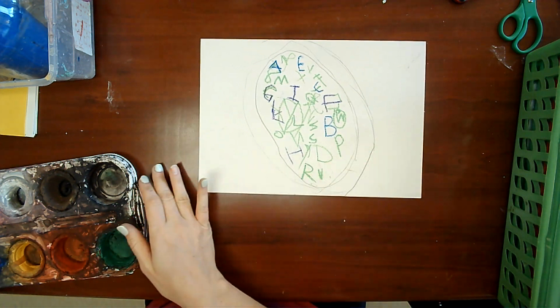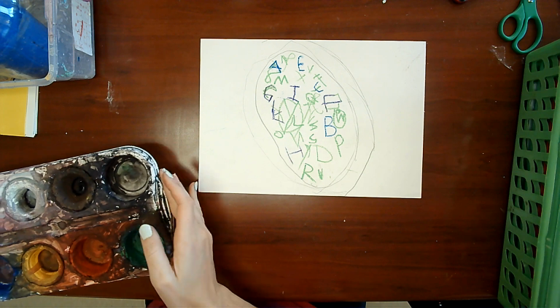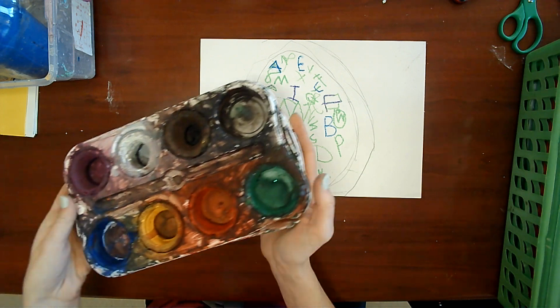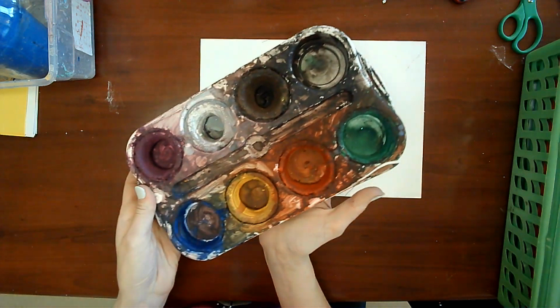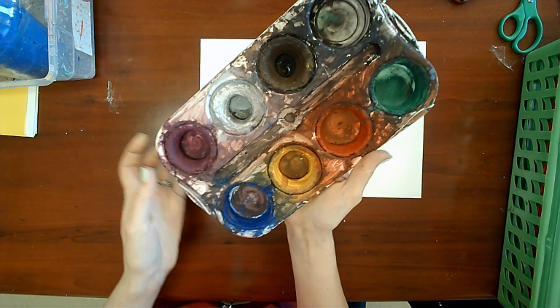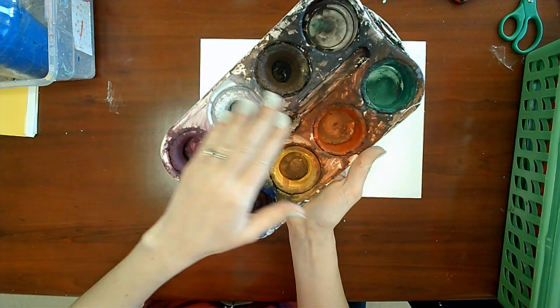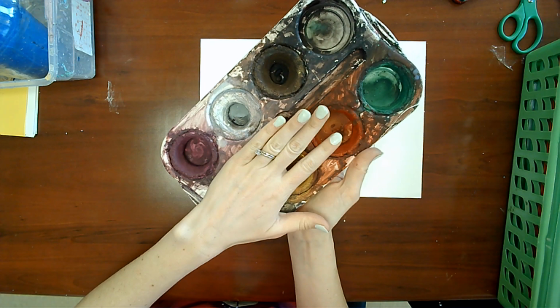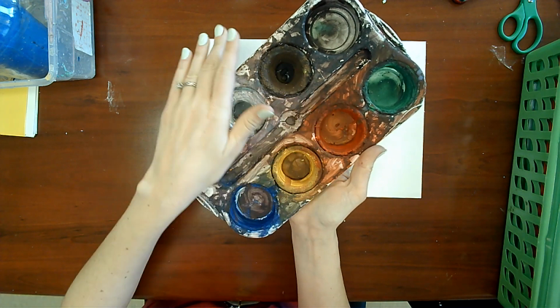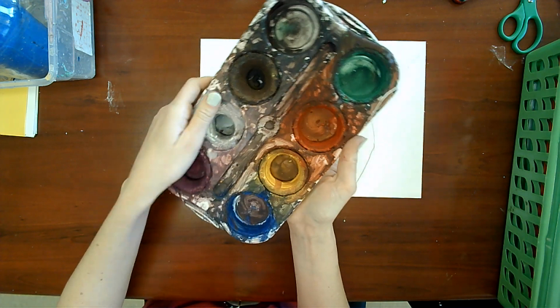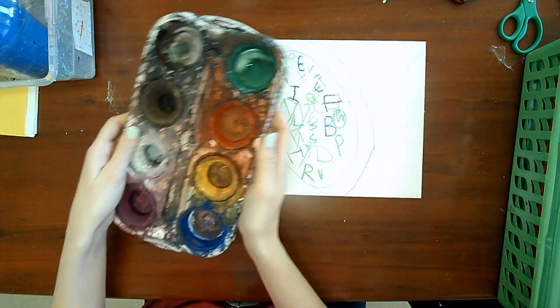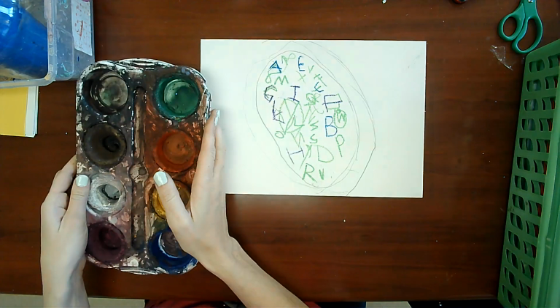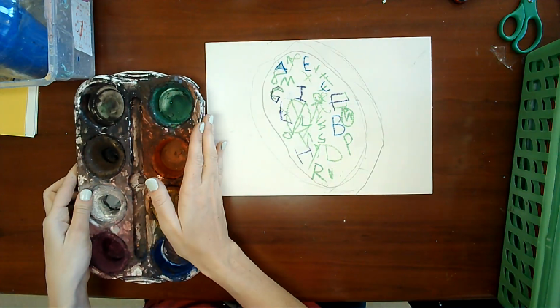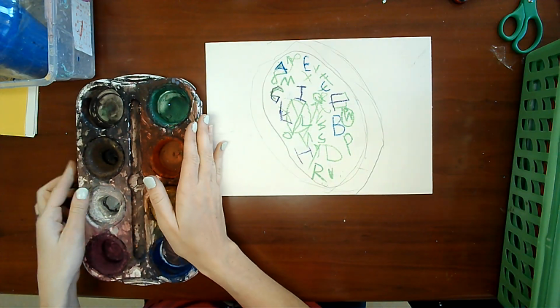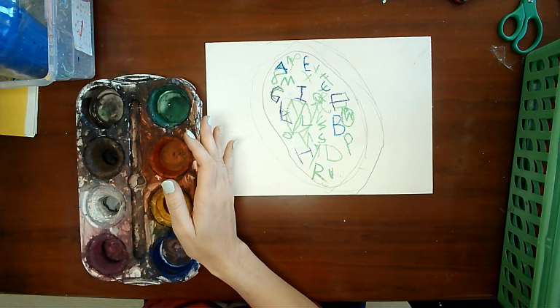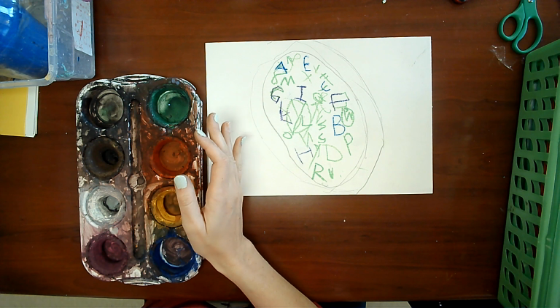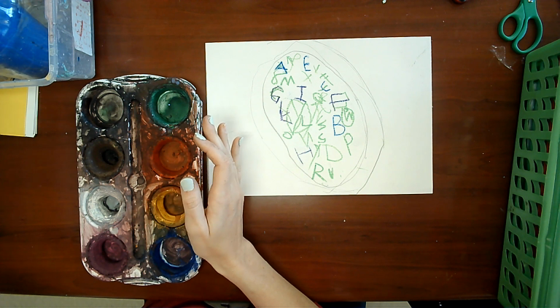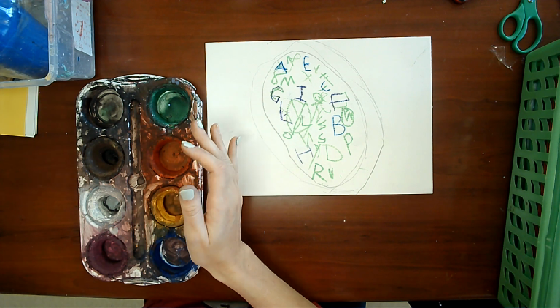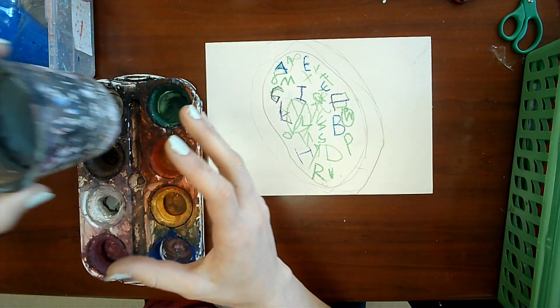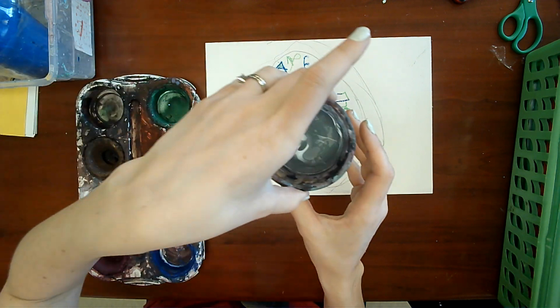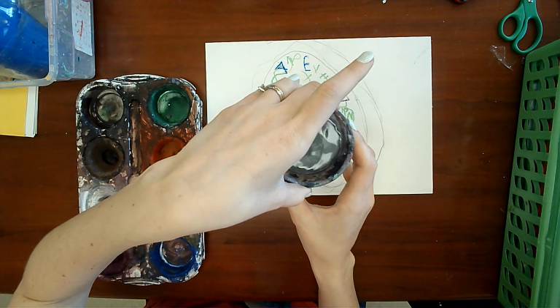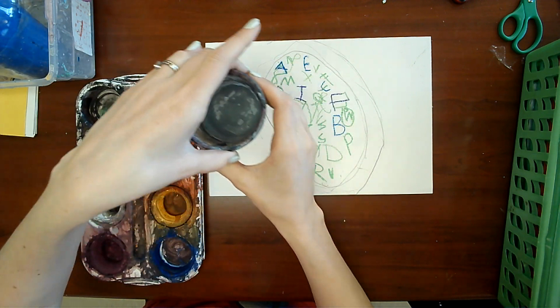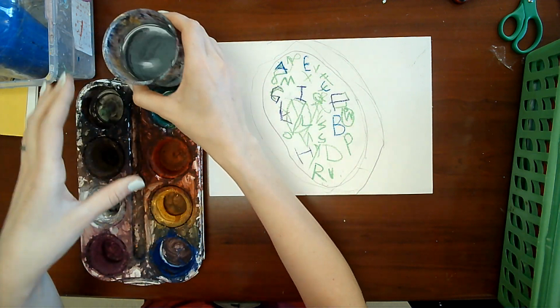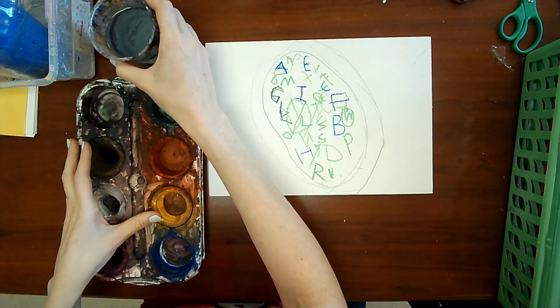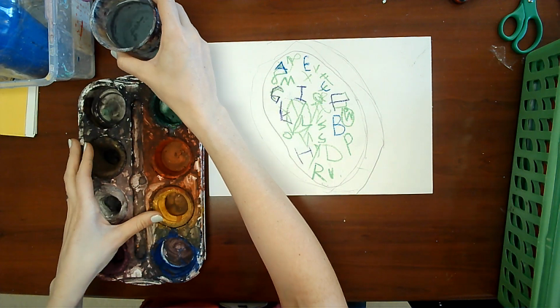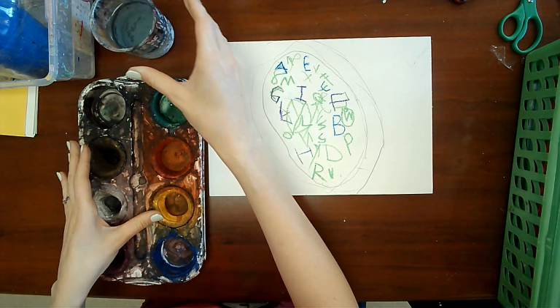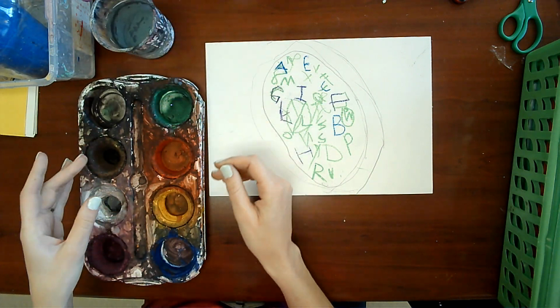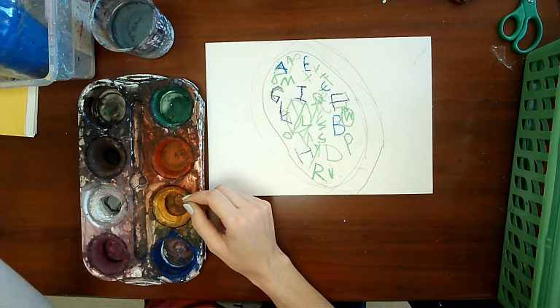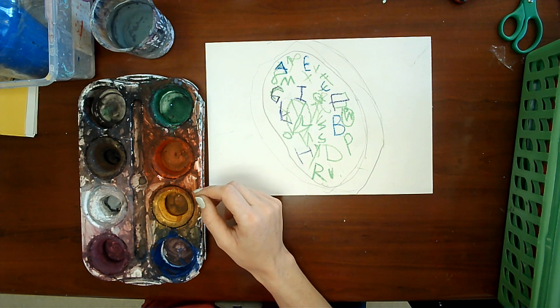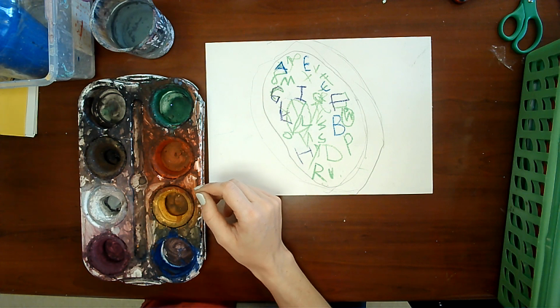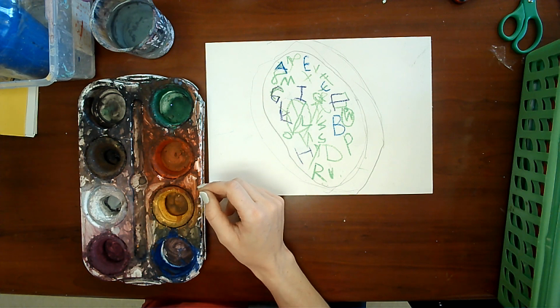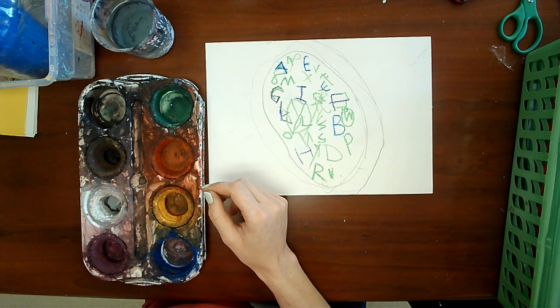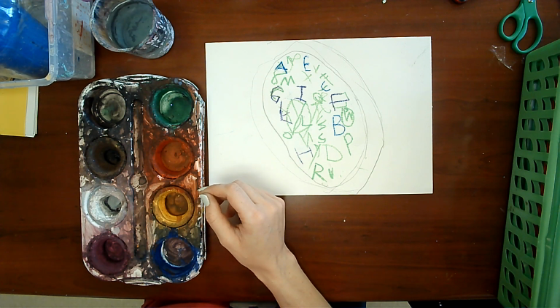You can go ahead and get your paint palette and put it between you and your art partner, and your cup of water and put it between you and your art partner, and then you can get a paintbrush.